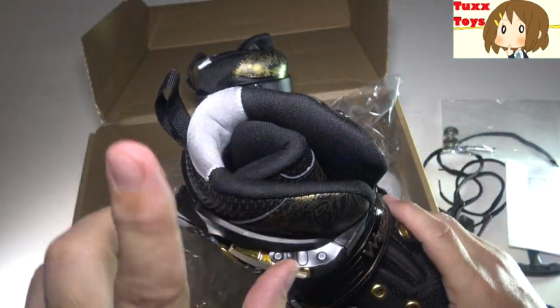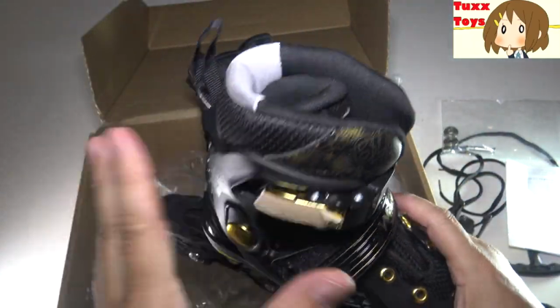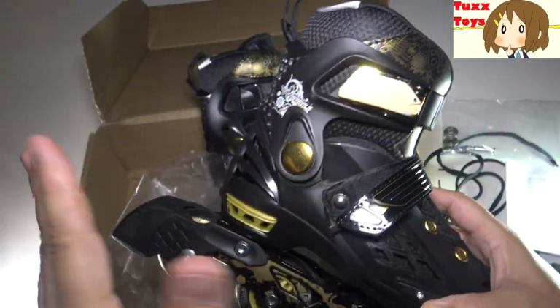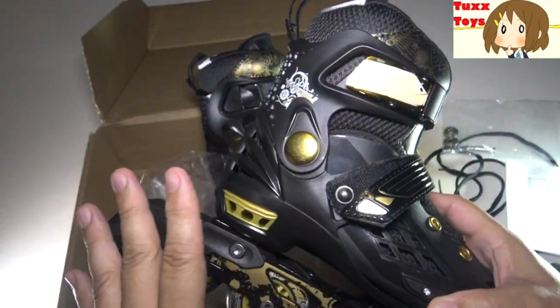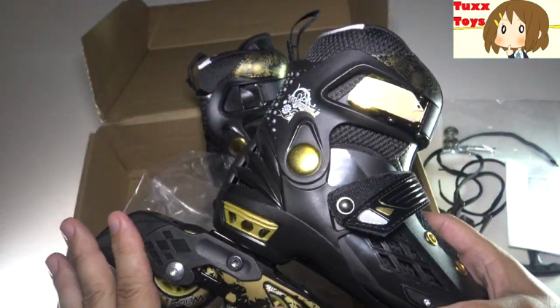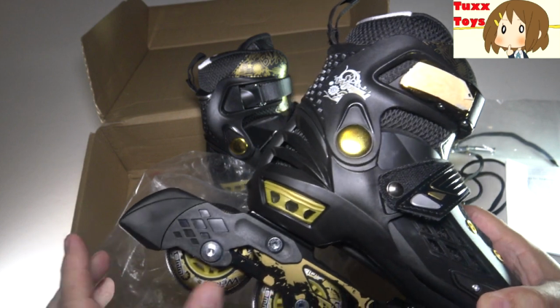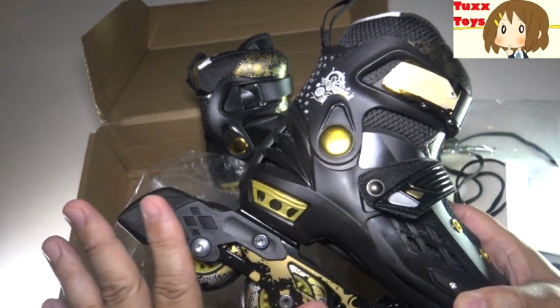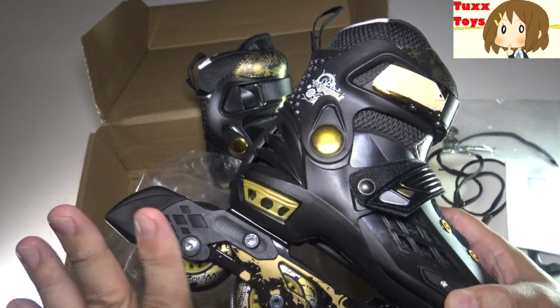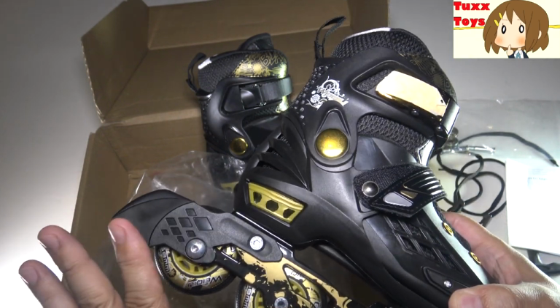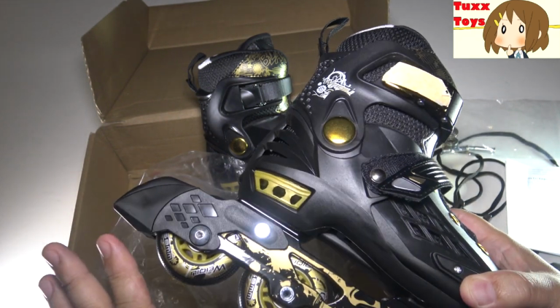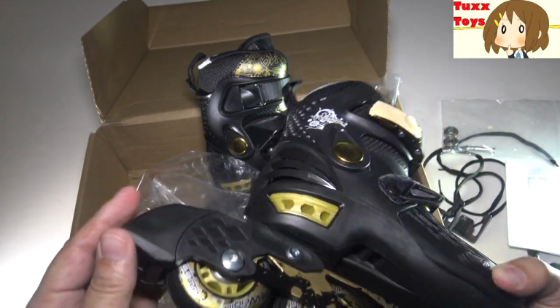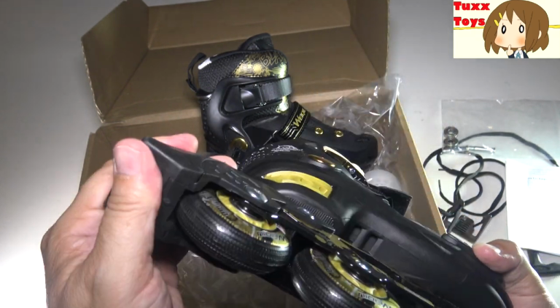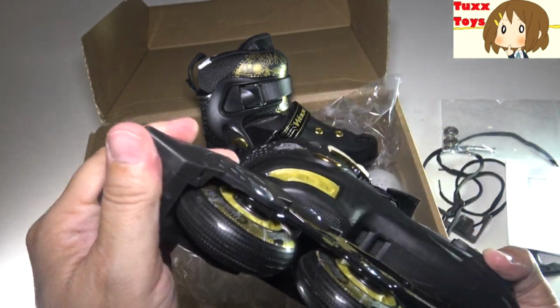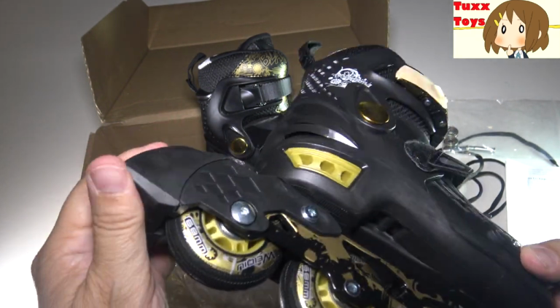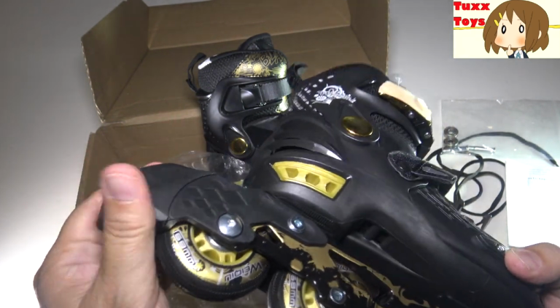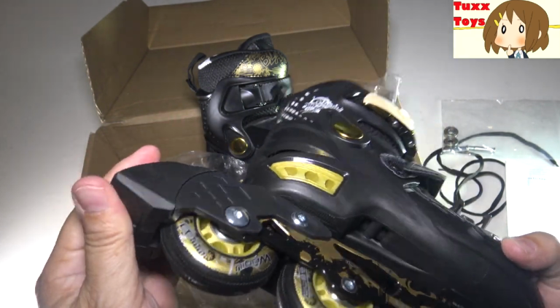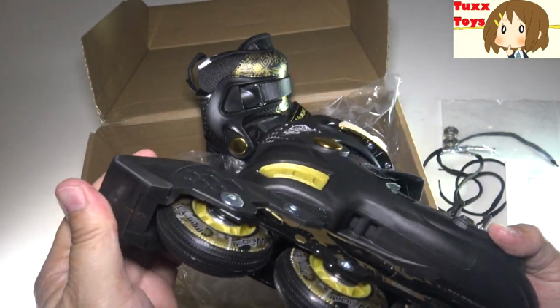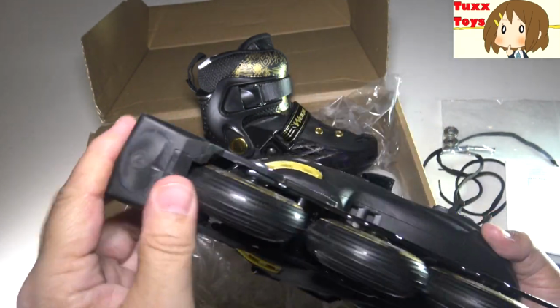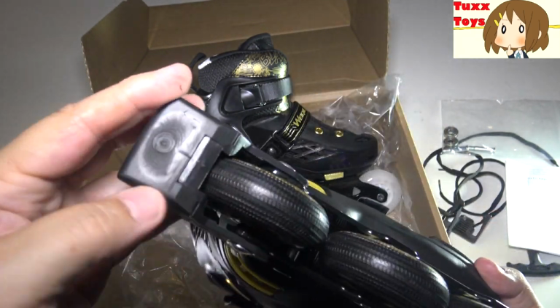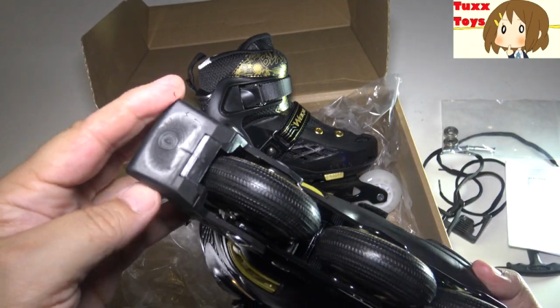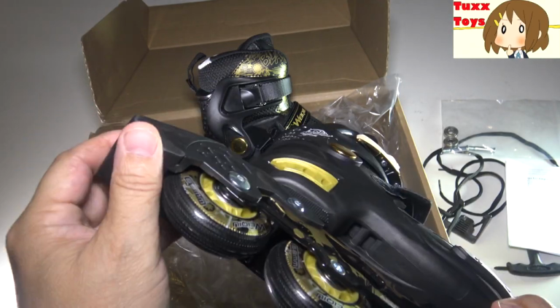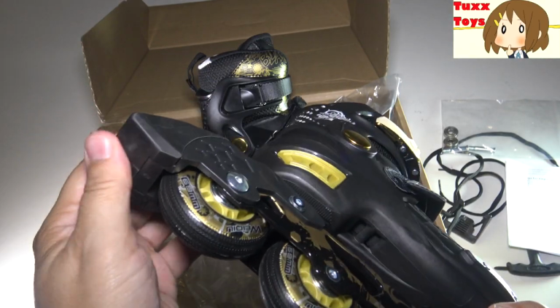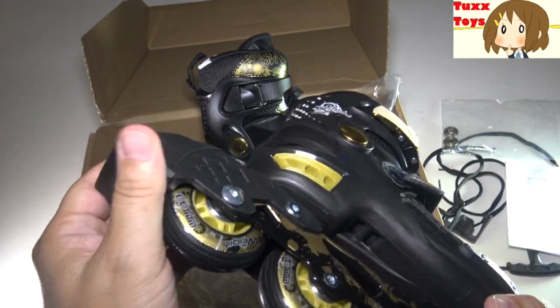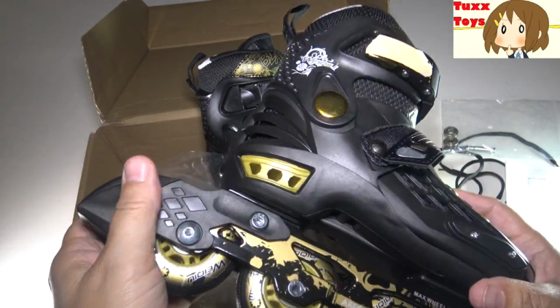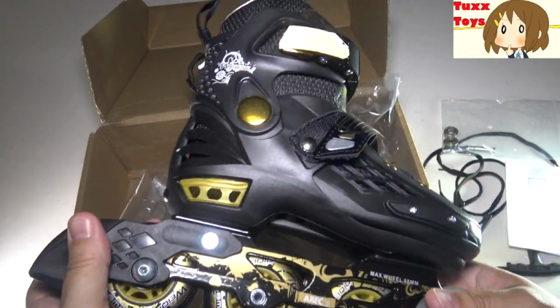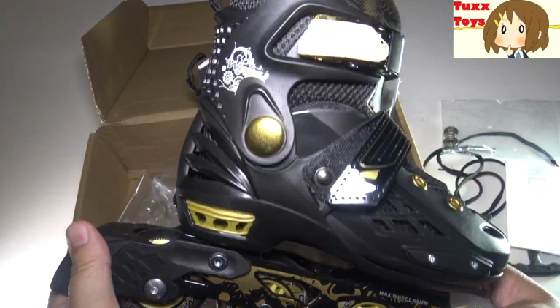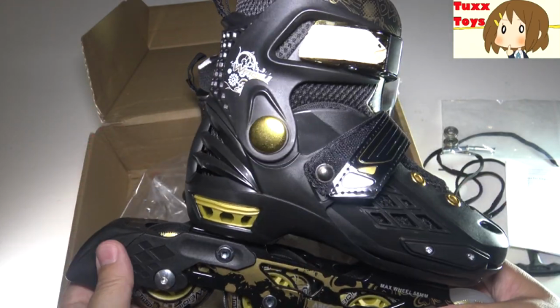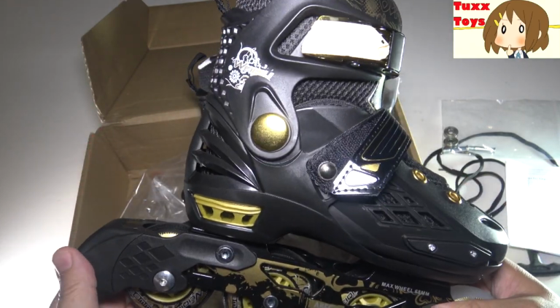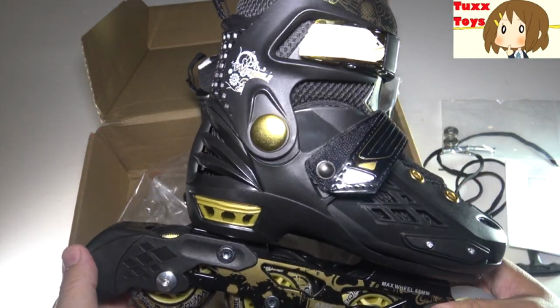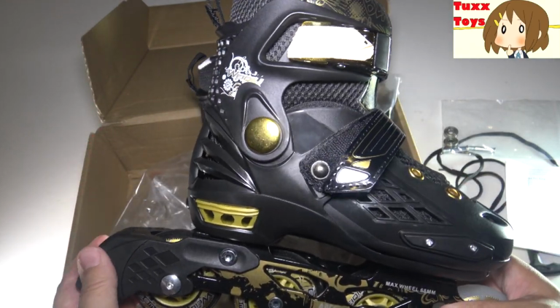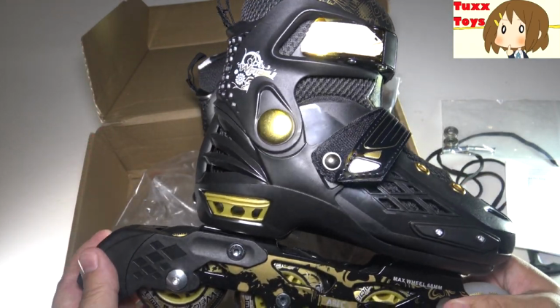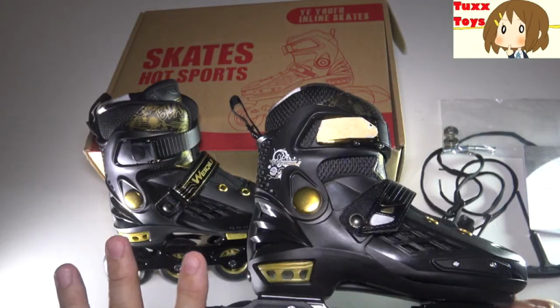Another important aspect is this does have safe braking. You have a really nice rubbery brake on the bottom — nice and wide. This is going to help make the braking extra safe, which is really good.